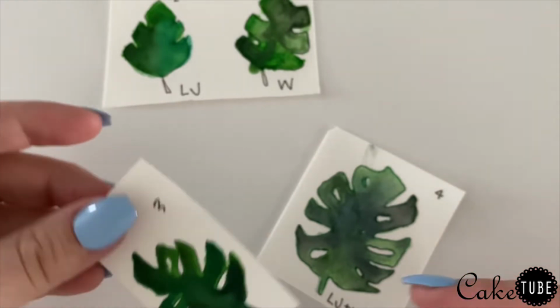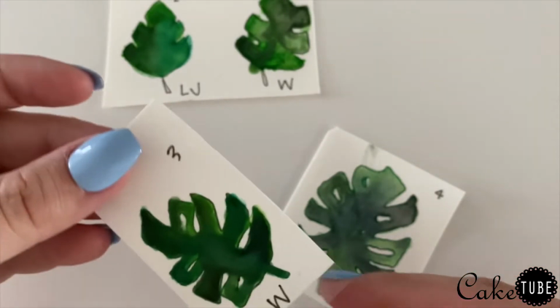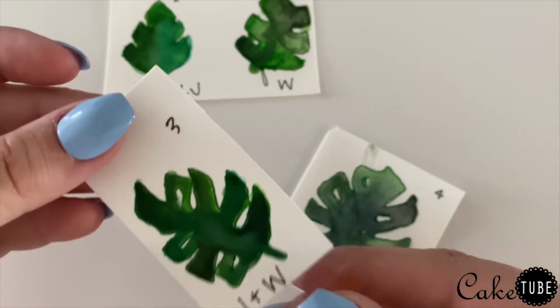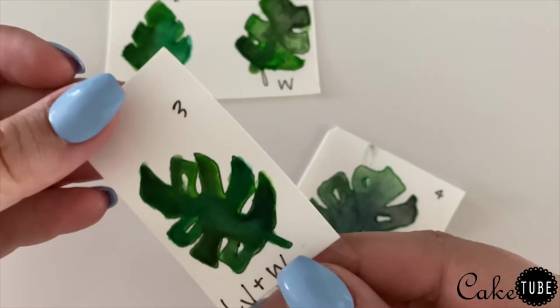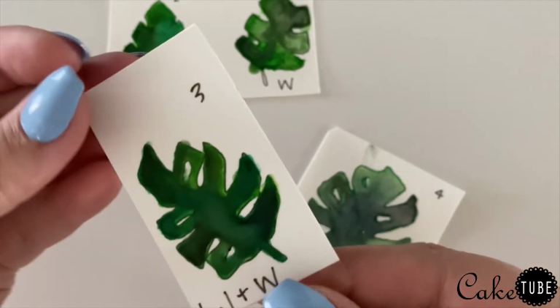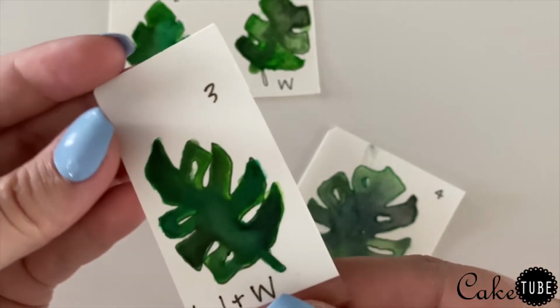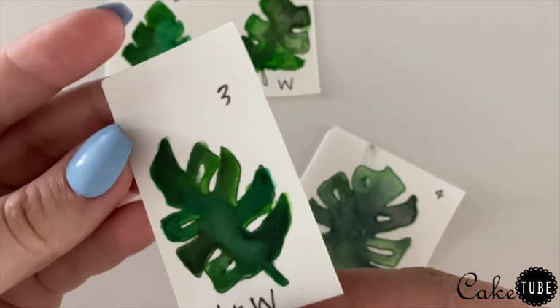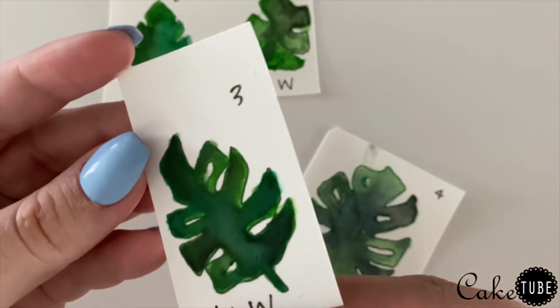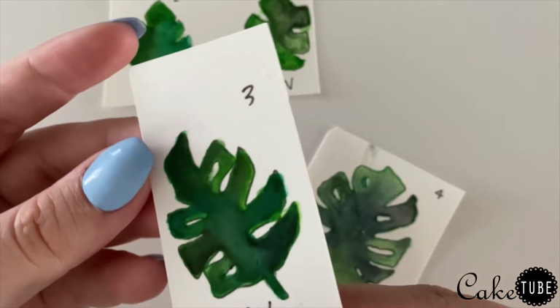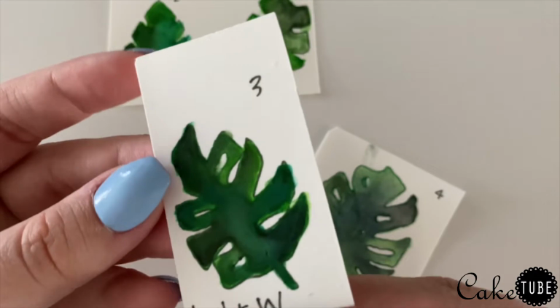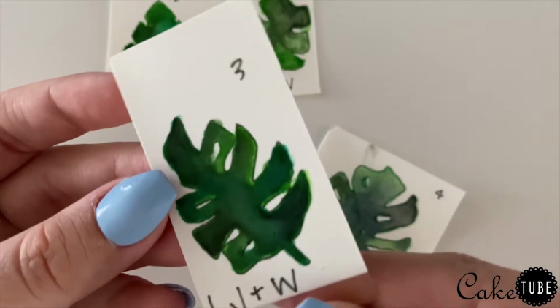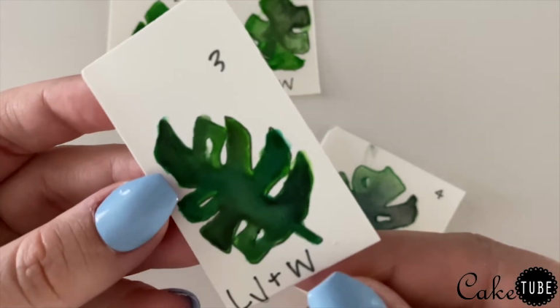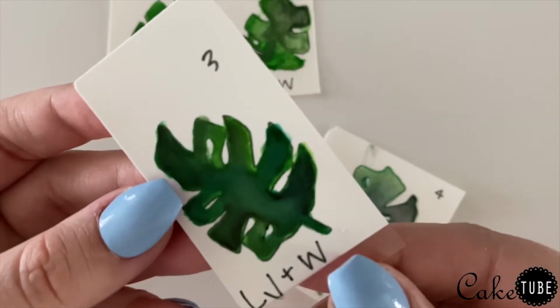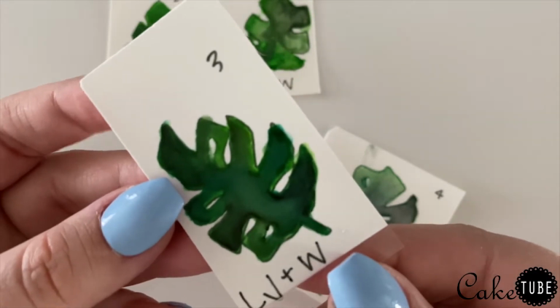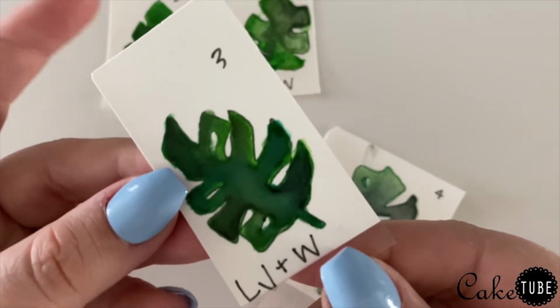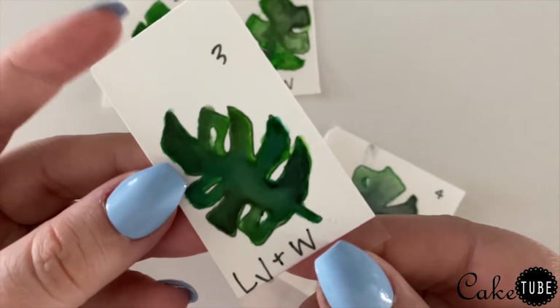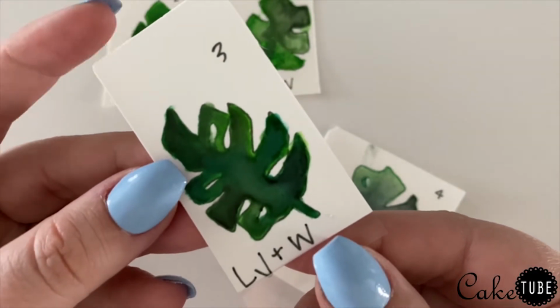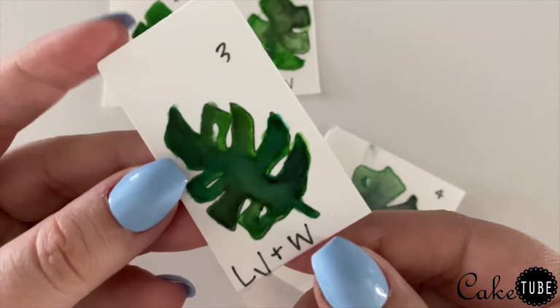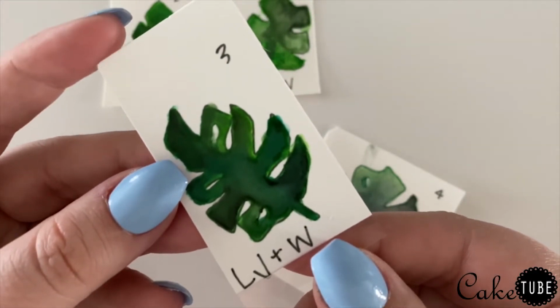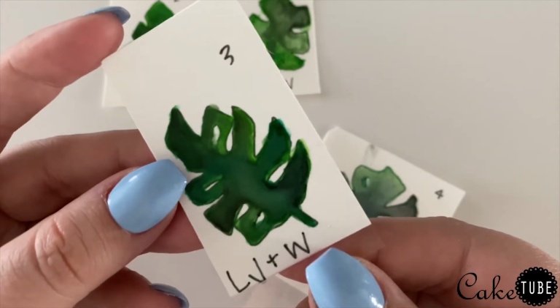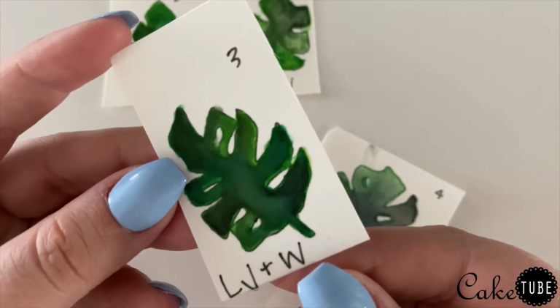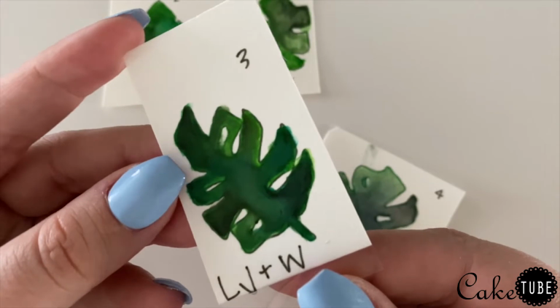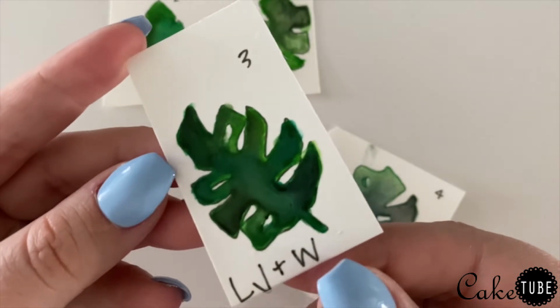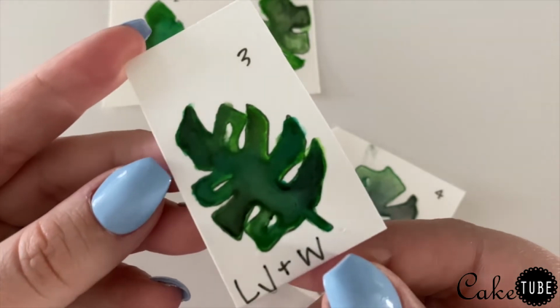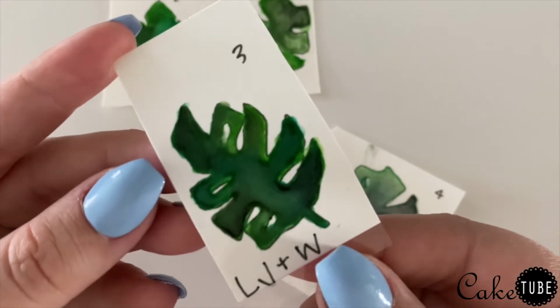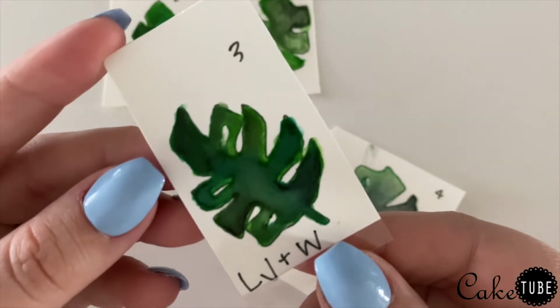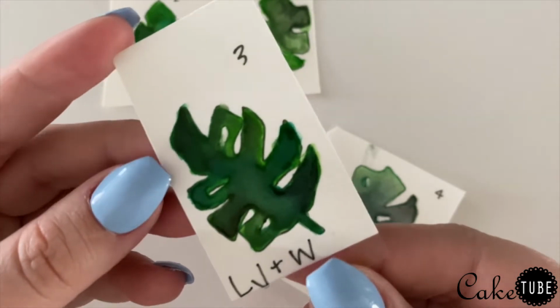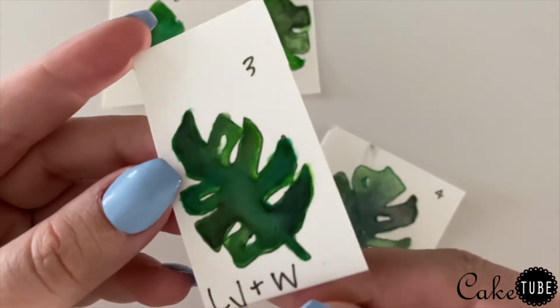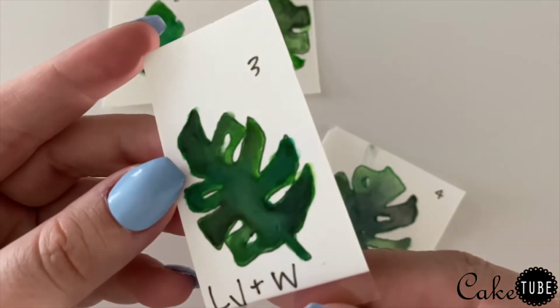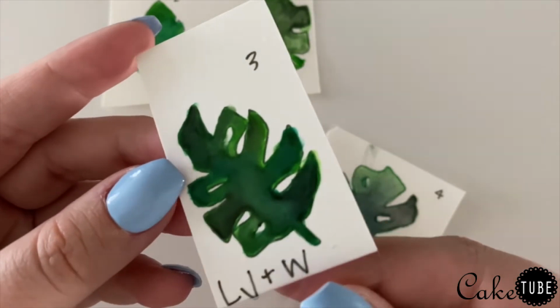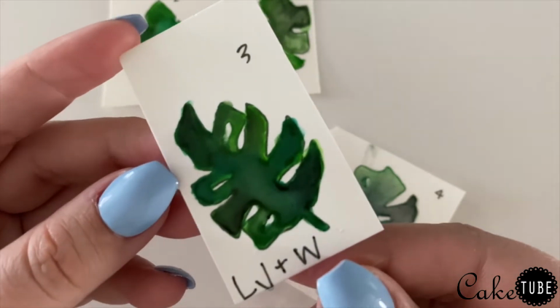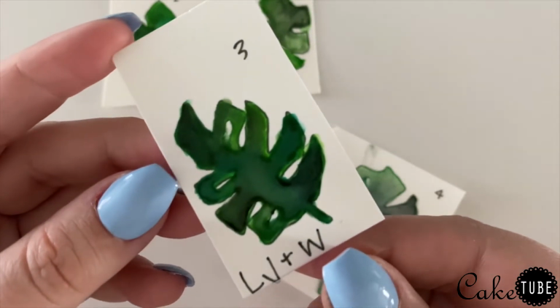For my final test I decided to combine both the water and the lemon juice to see what that would produce, and it ended up working perfectly. The colors are vibrant and bold, they blended really well together and created that perfect watercolor gradient.